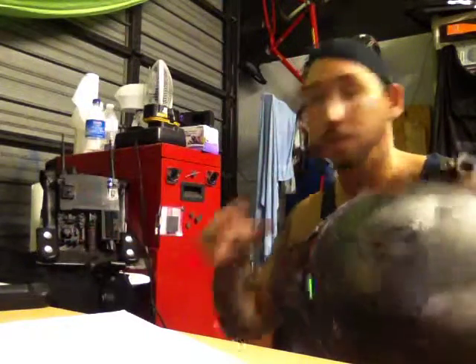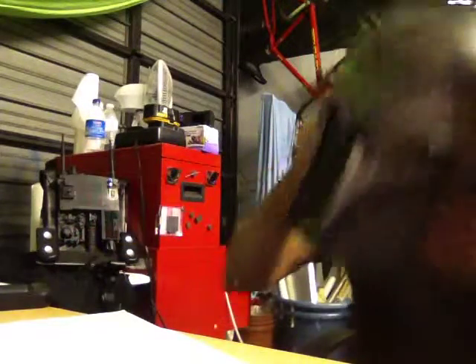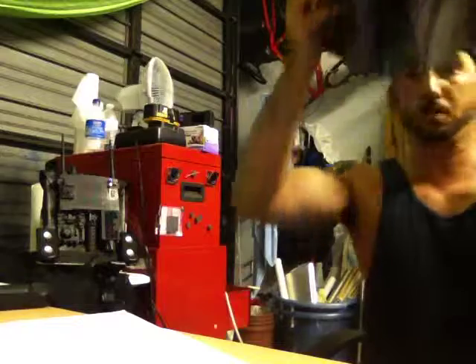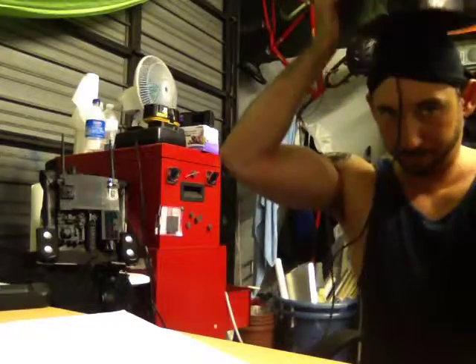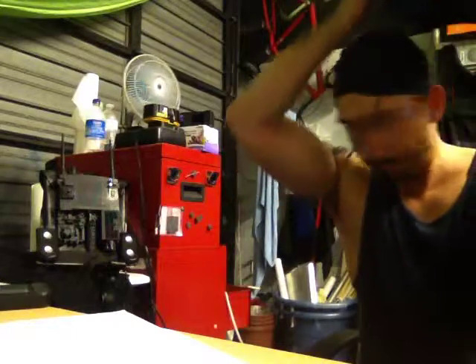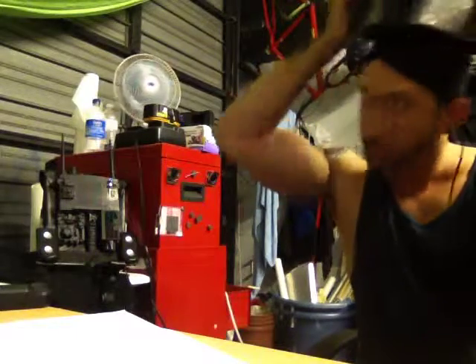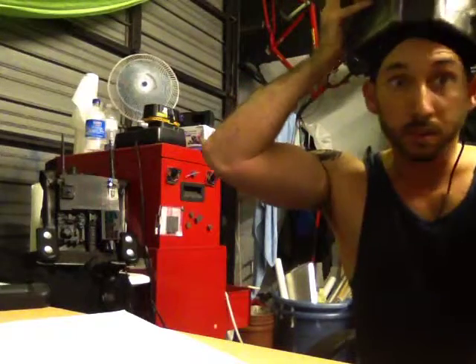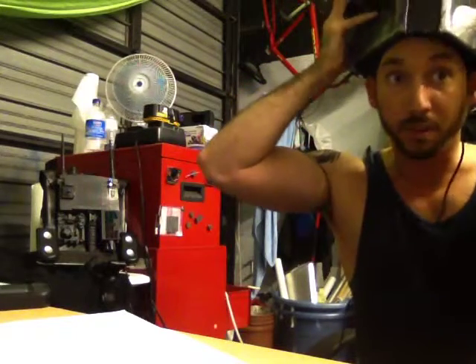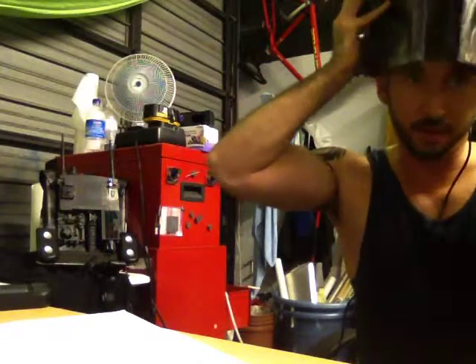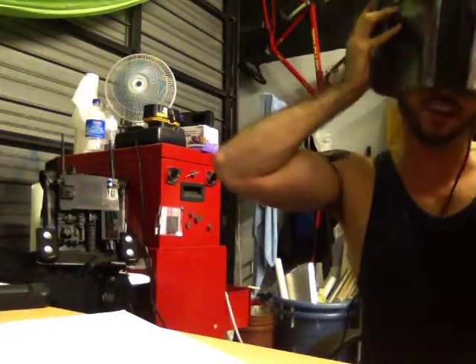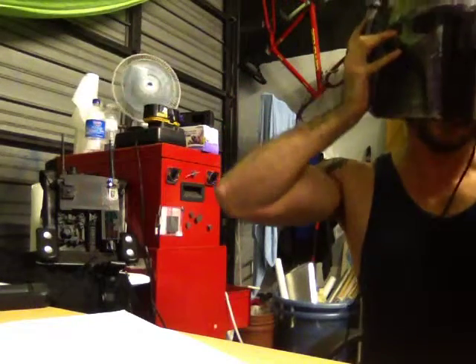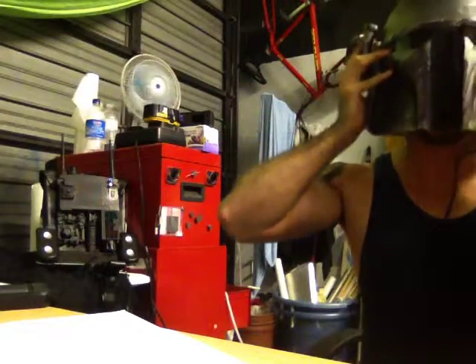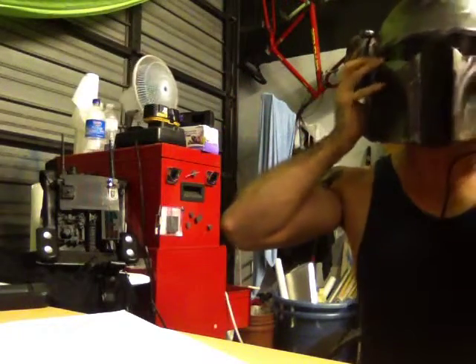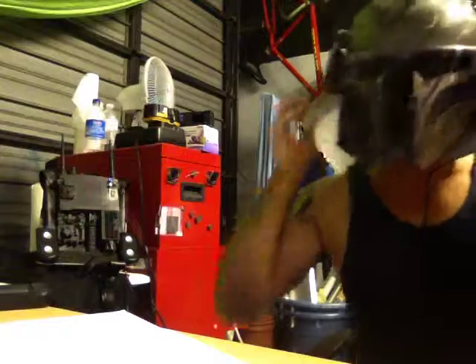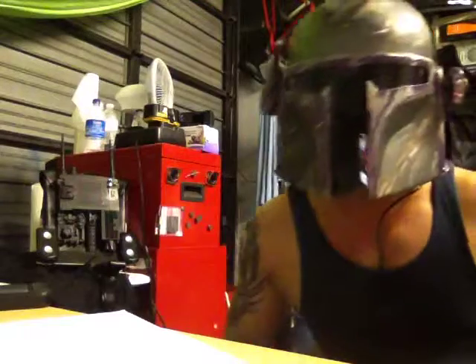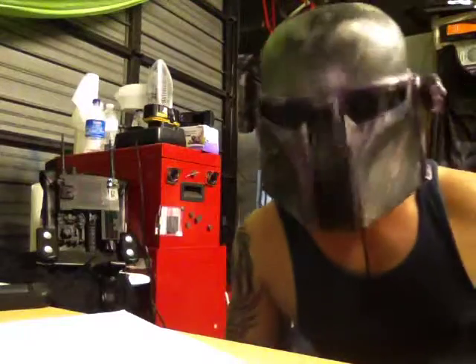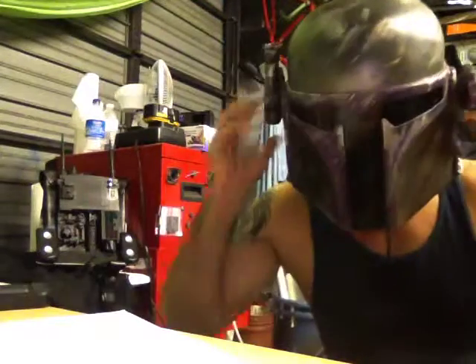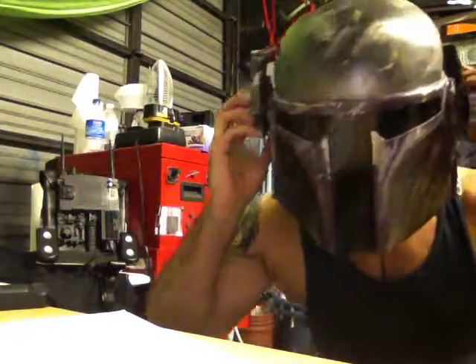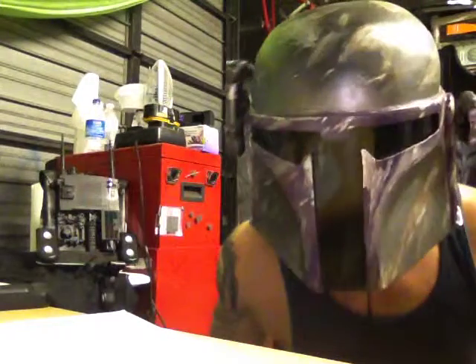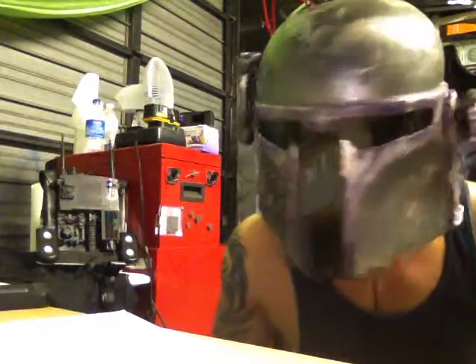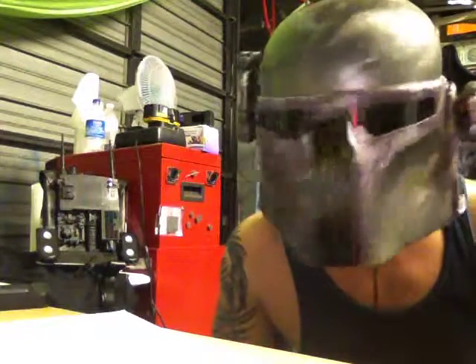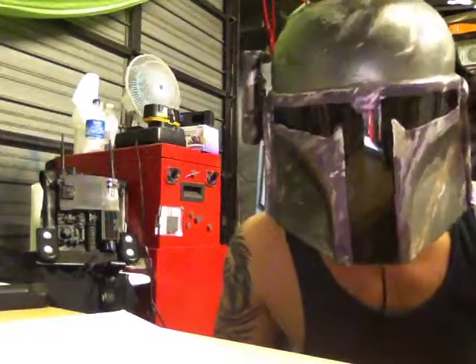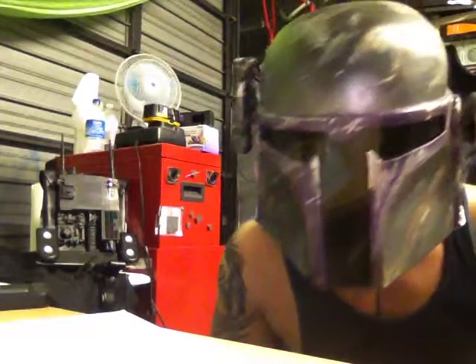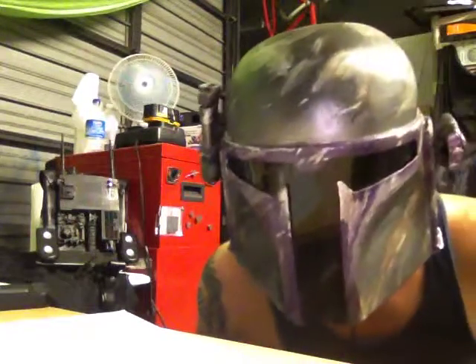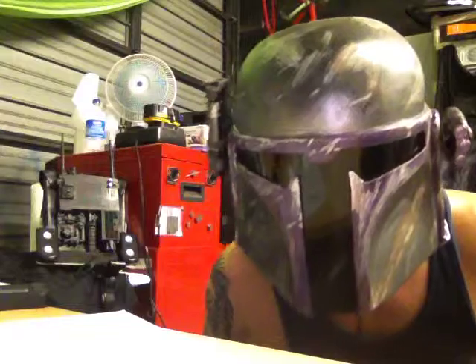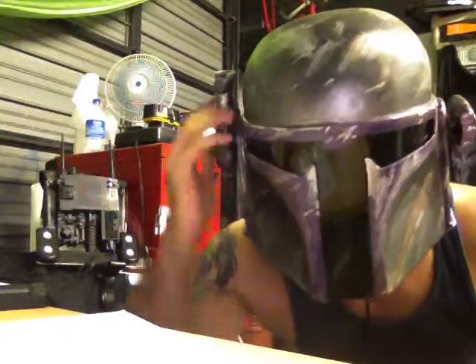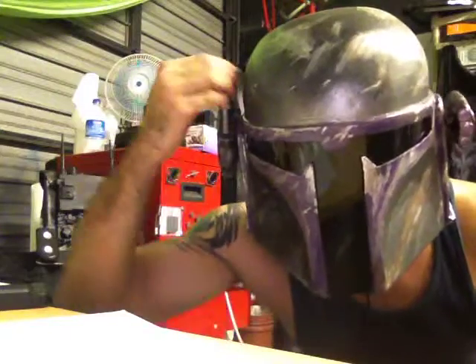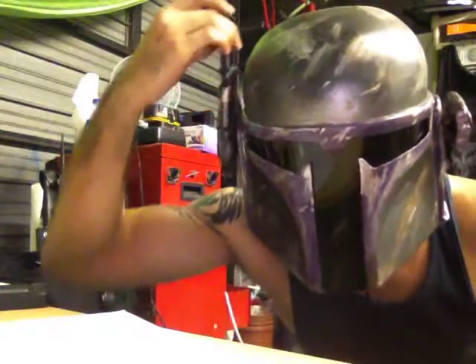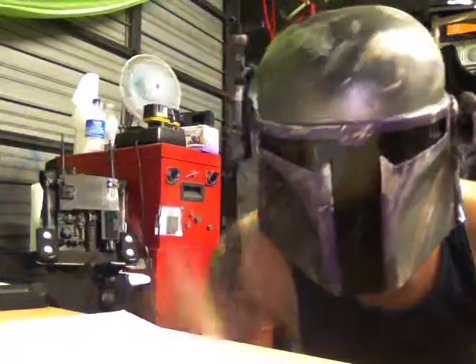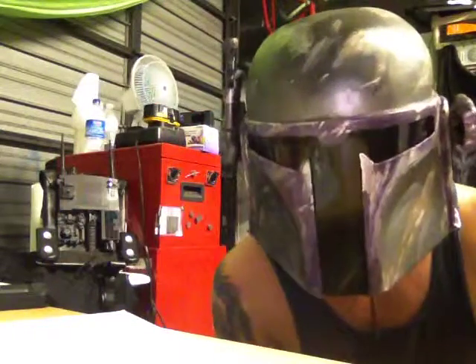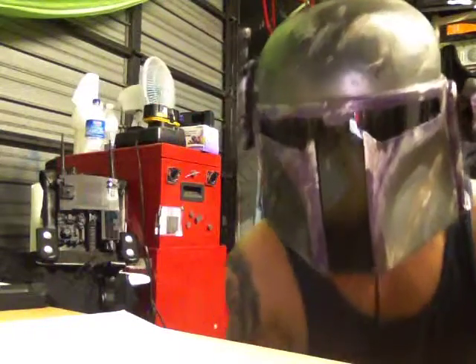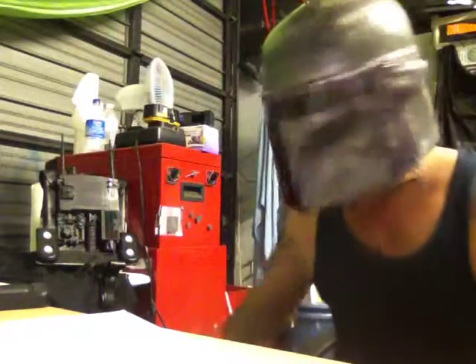I don't see how well you can hear me. It's not plumbed yet here. Can you hear me now? Check, check, one, two. Checking the microphone. Checking. Check, check, one, two.